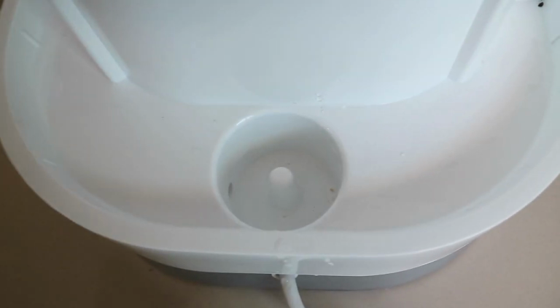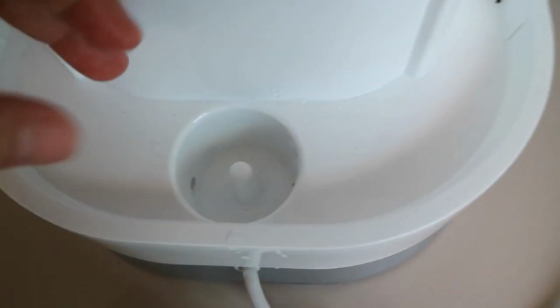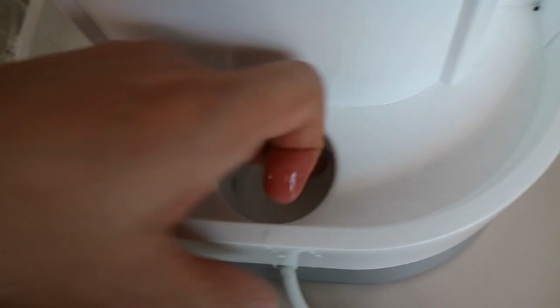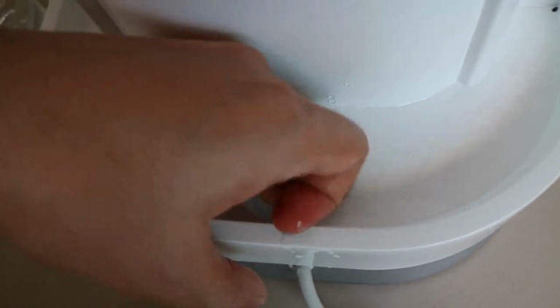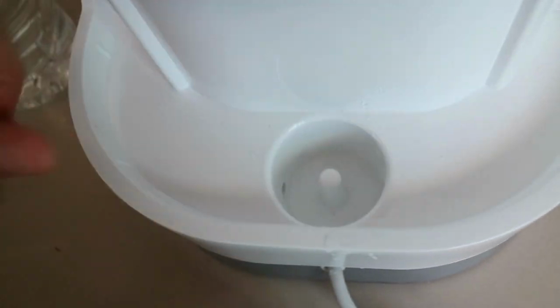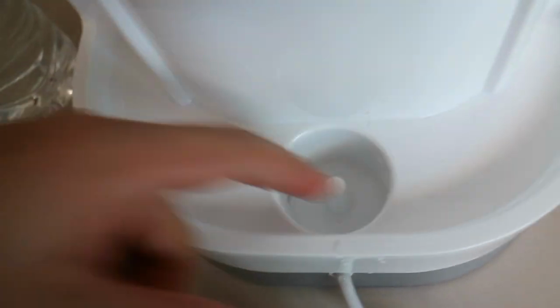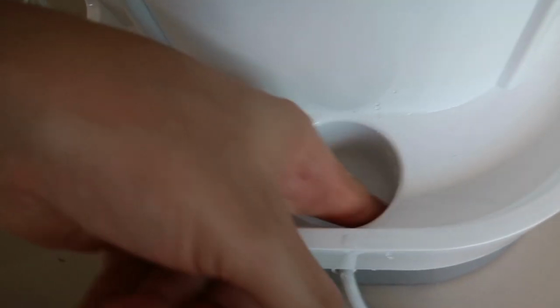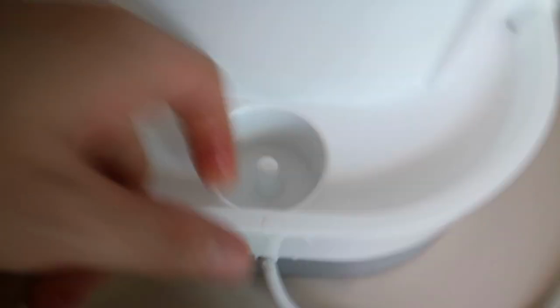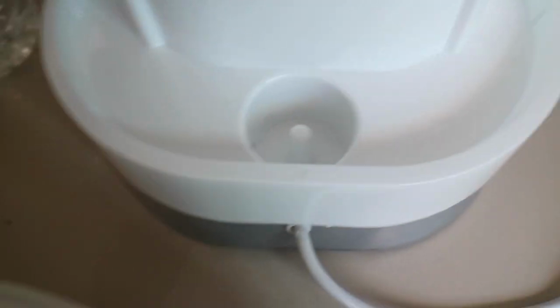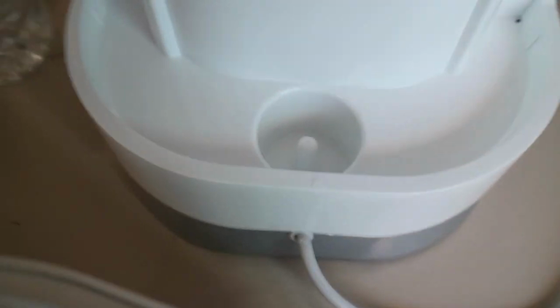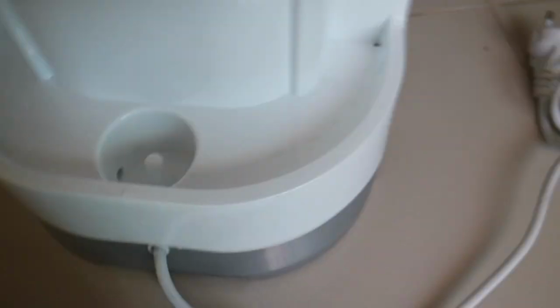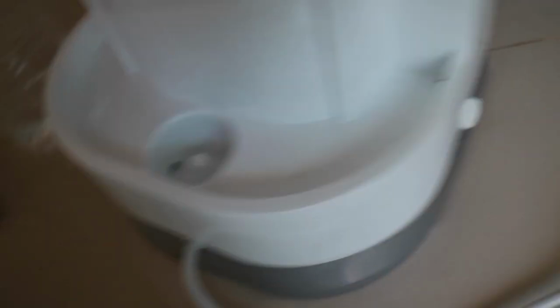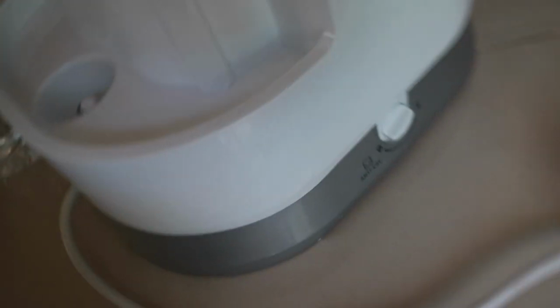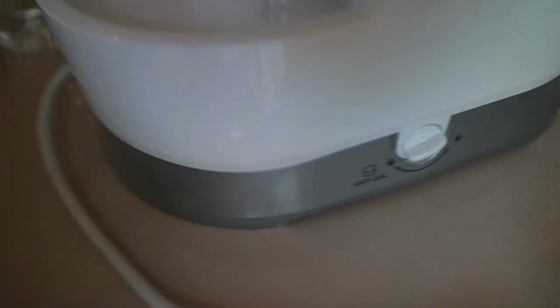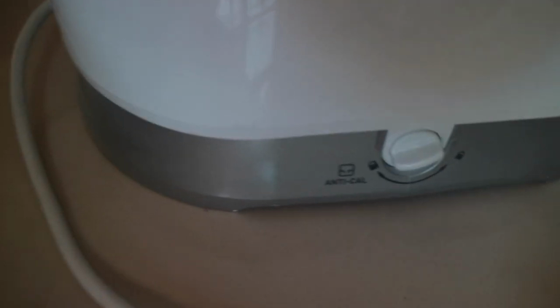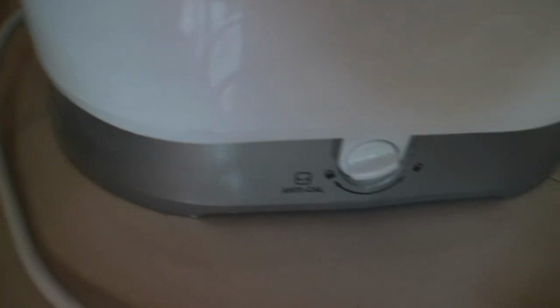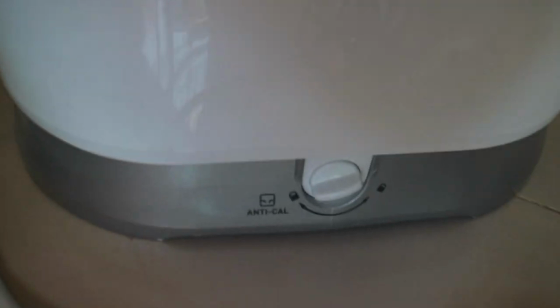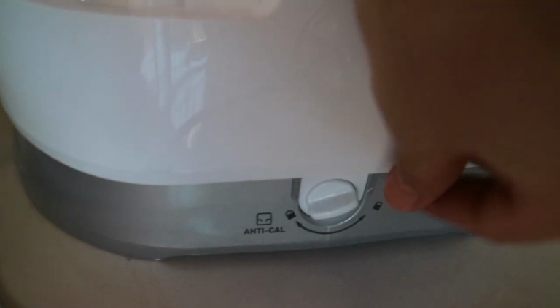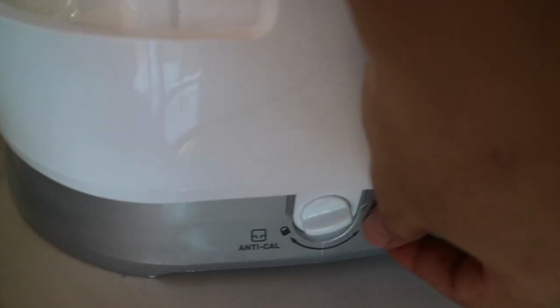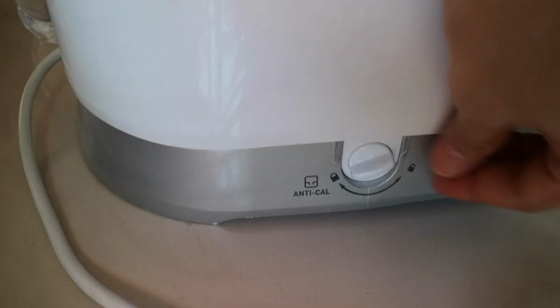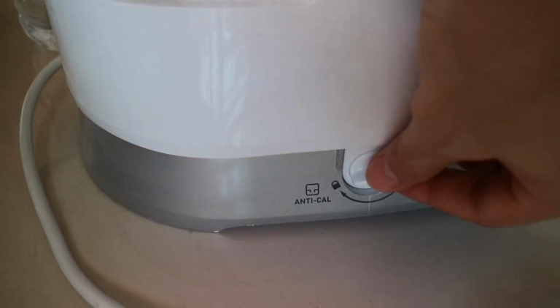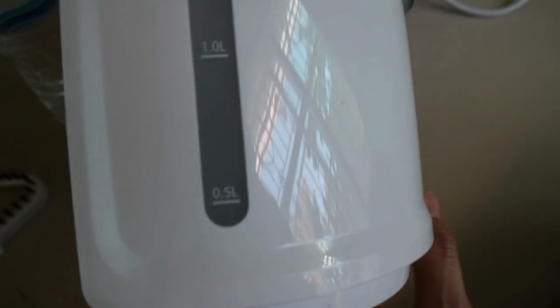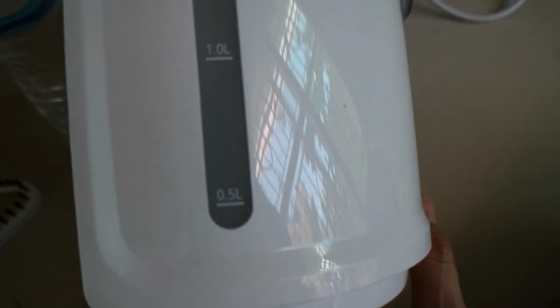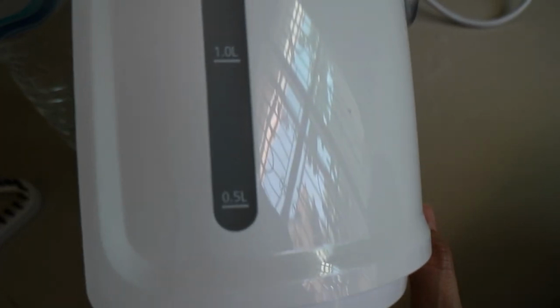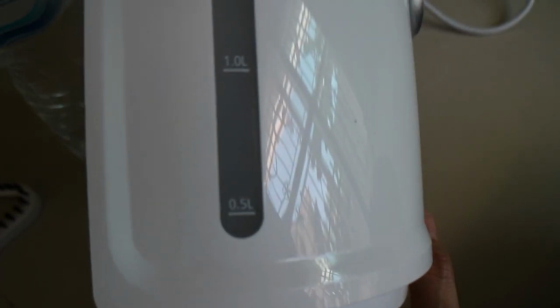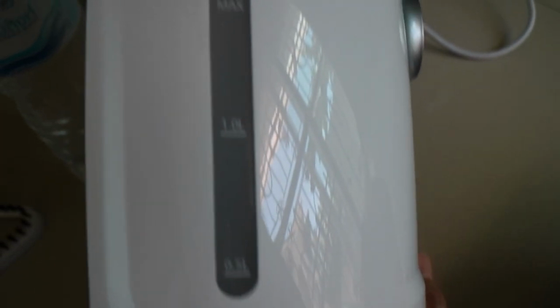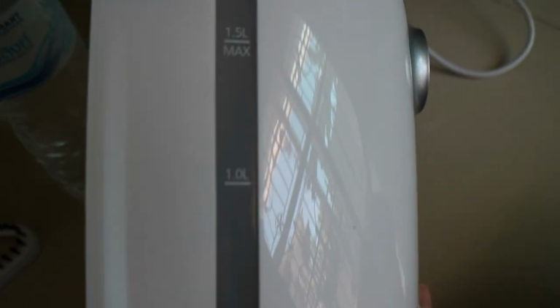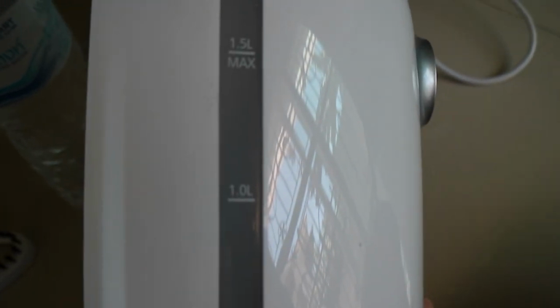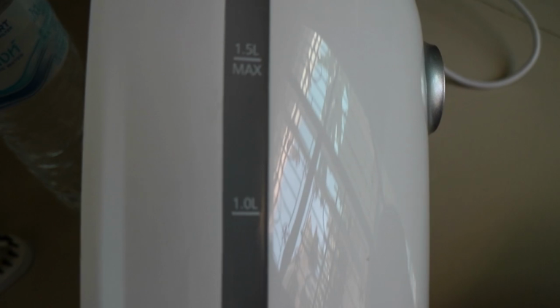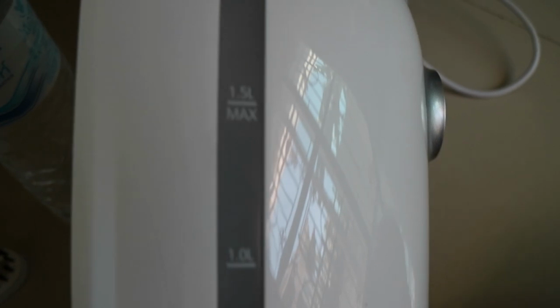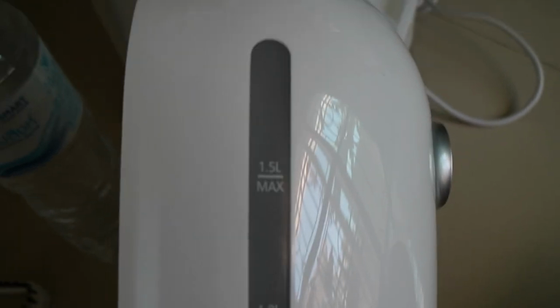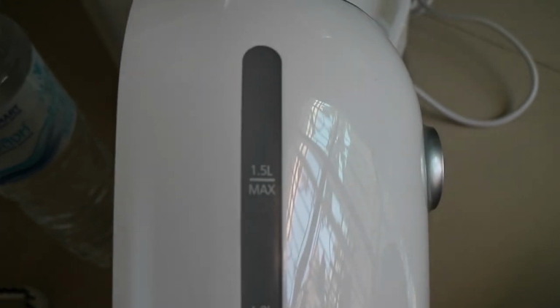Can you see it here? We have a little bit of heat. This heat is 0.5, 1.0, and 1.5 liters.